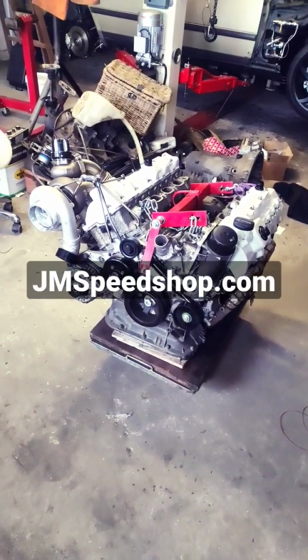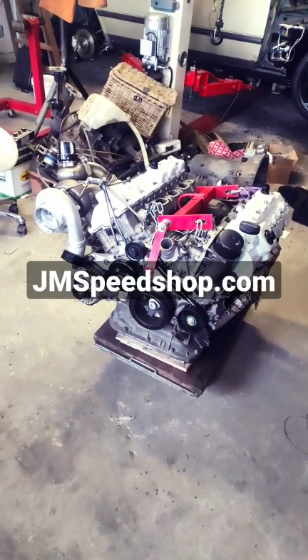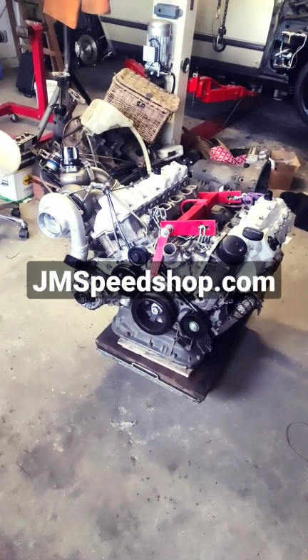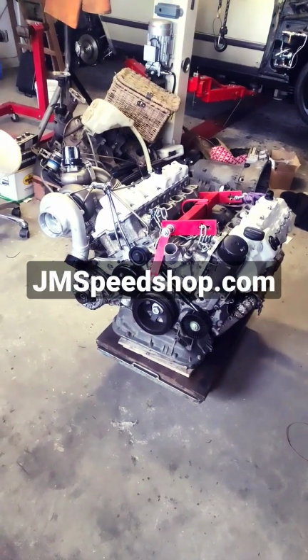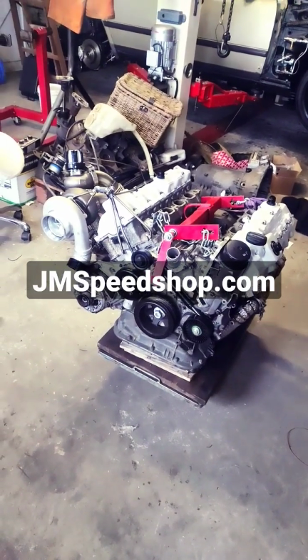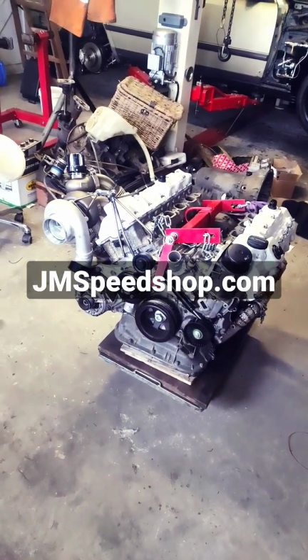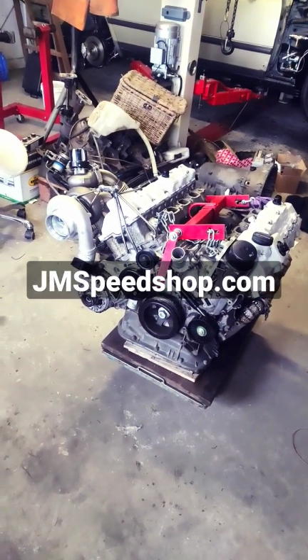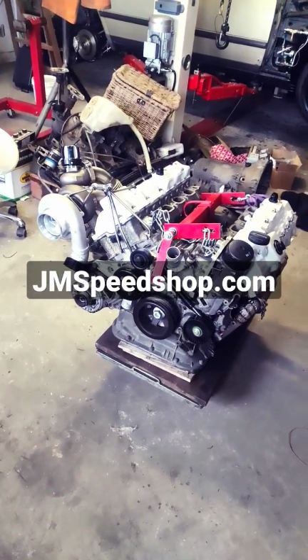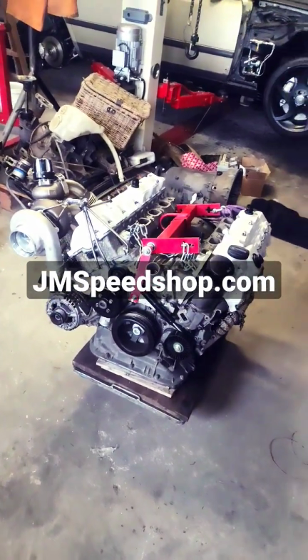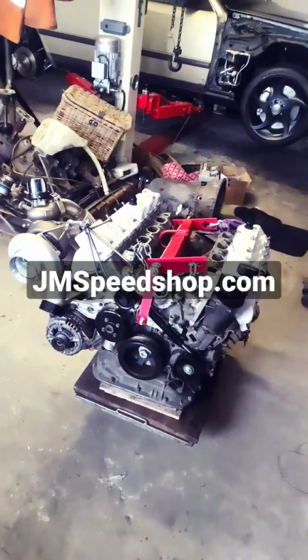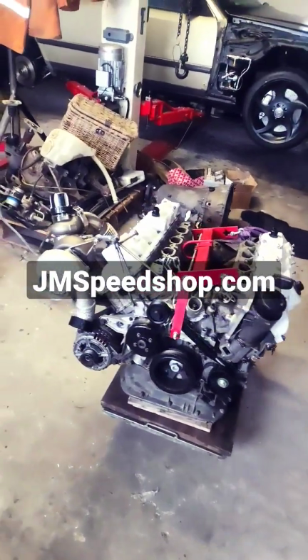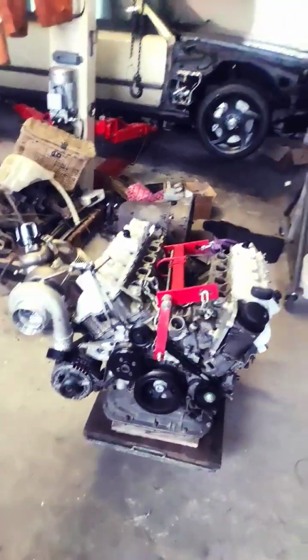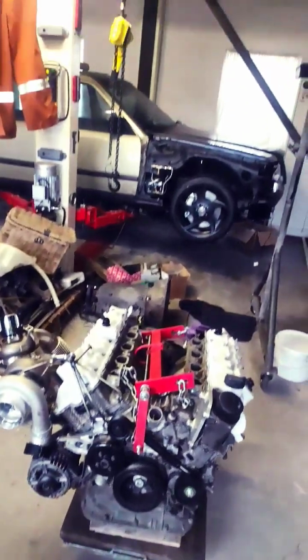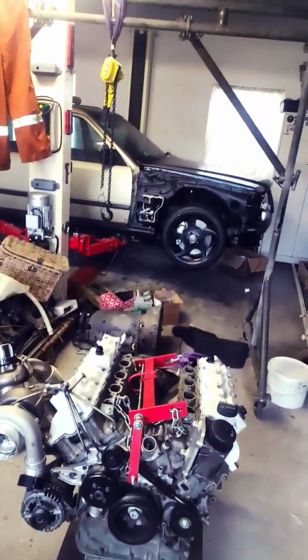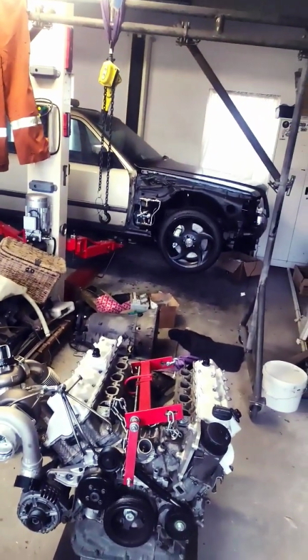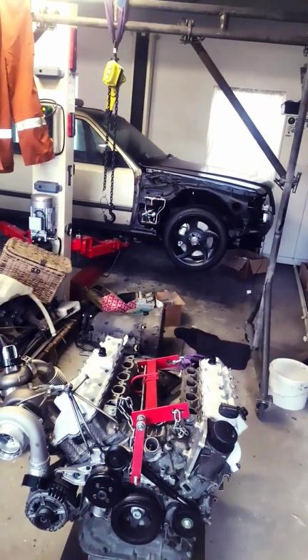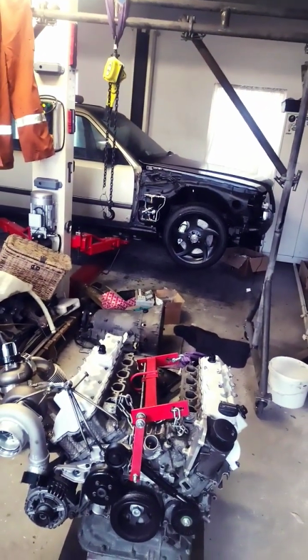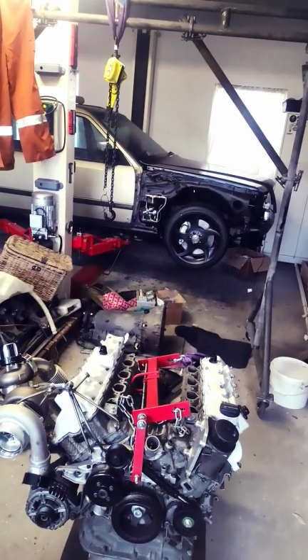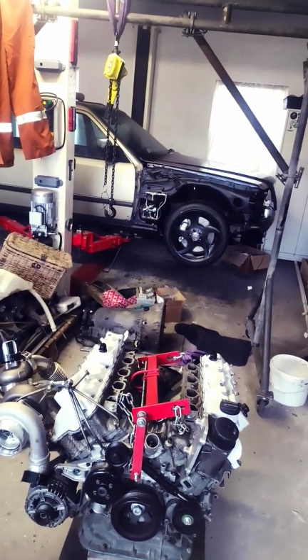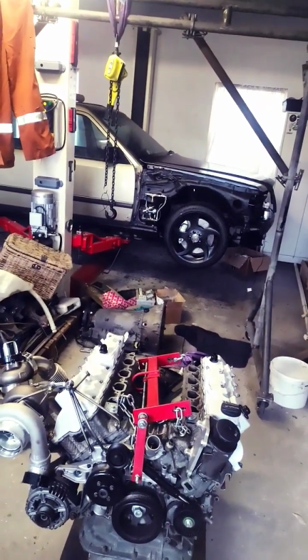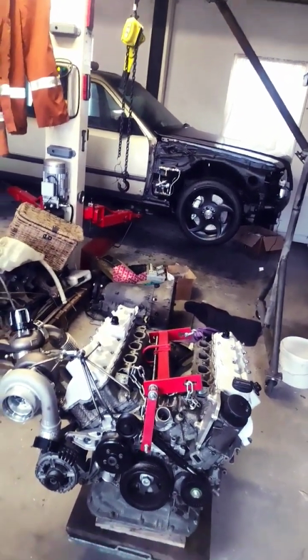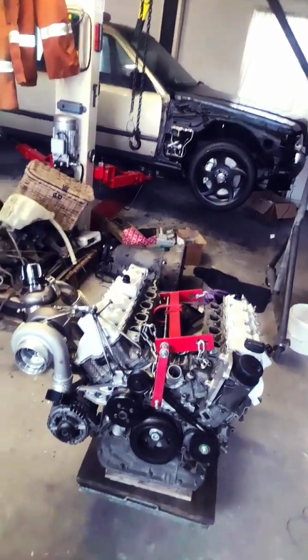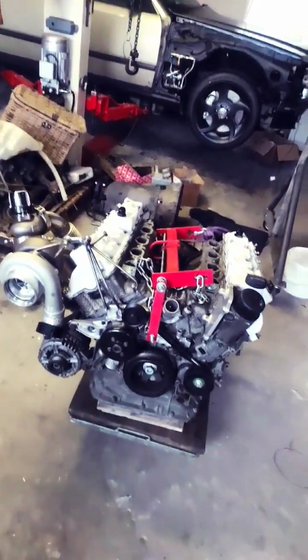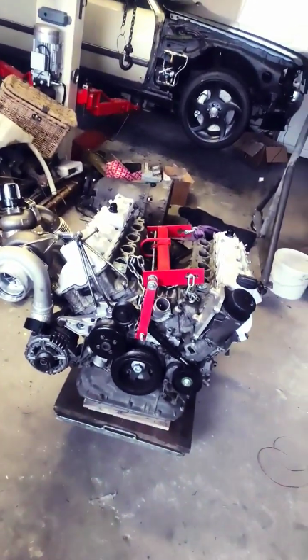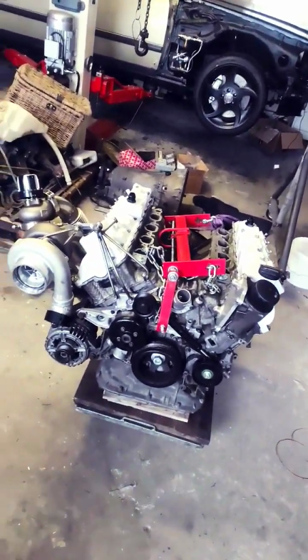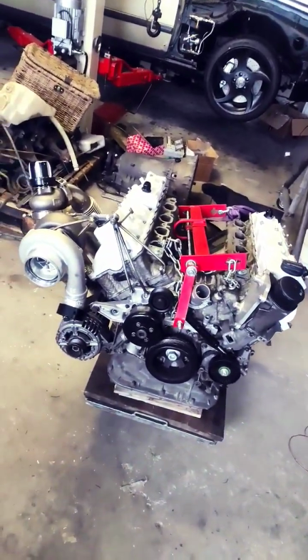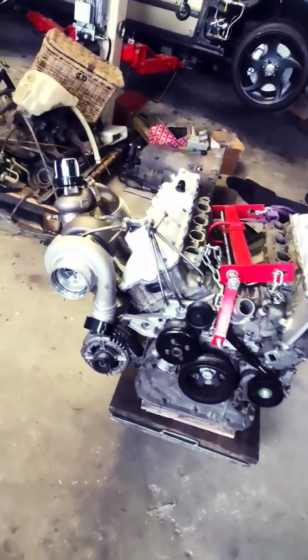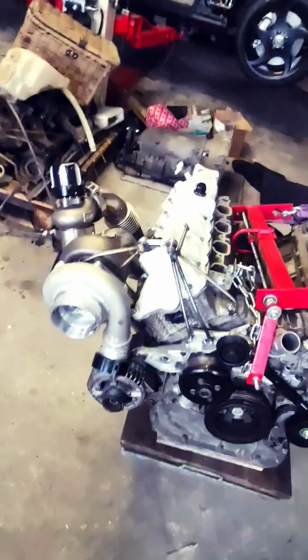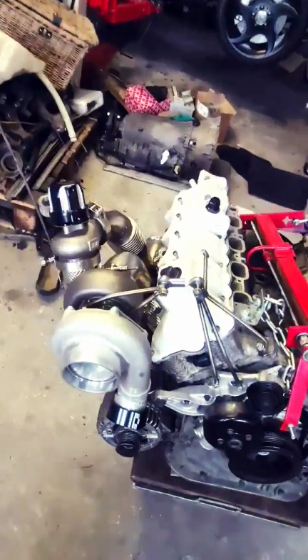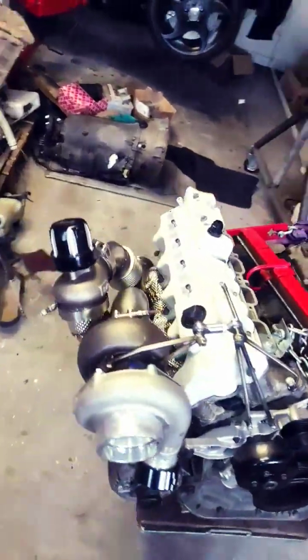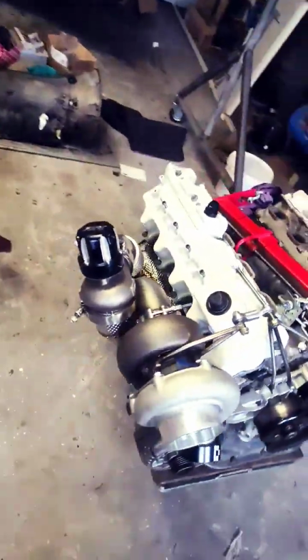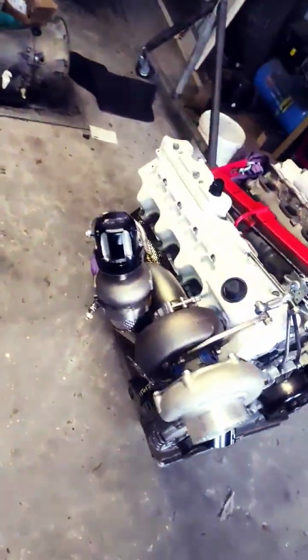My M113 5.0L V8 turbo setup is going to be in the S124 station wagon. It's a turbo setup with a single turbo on one side.